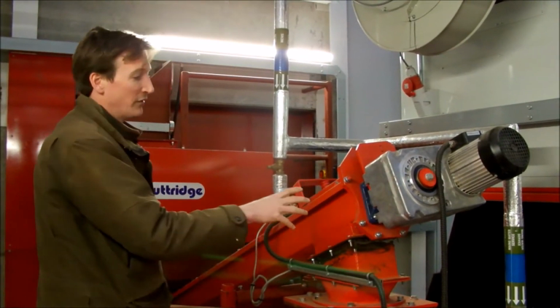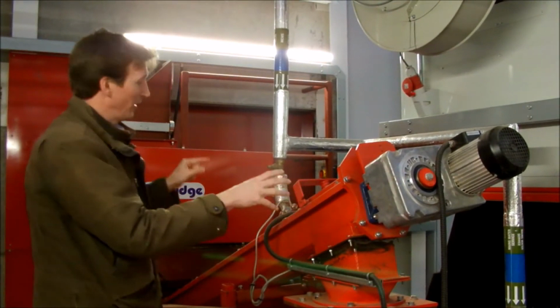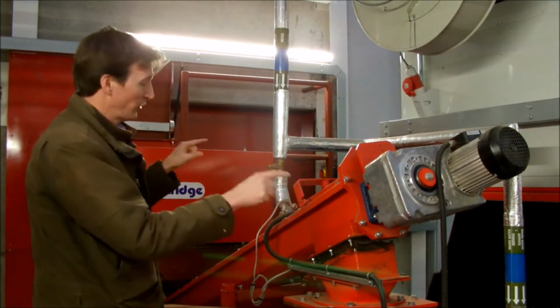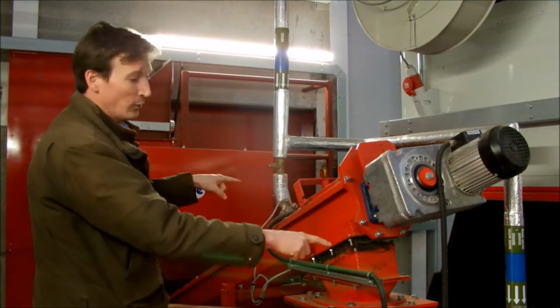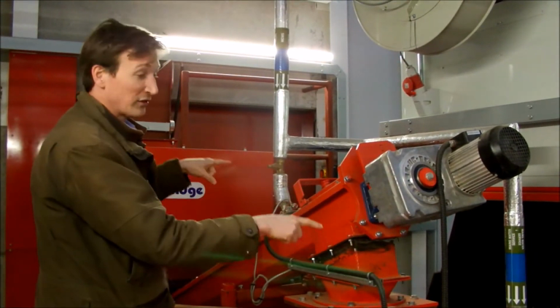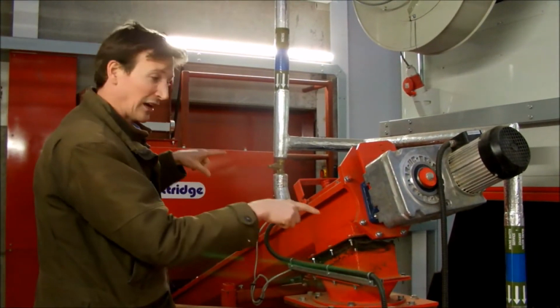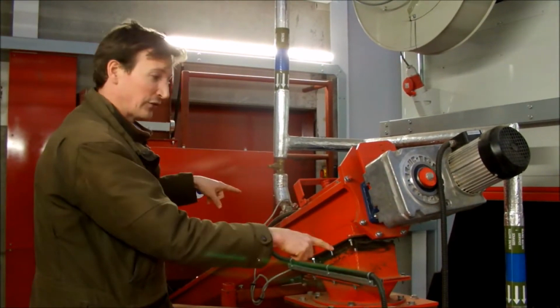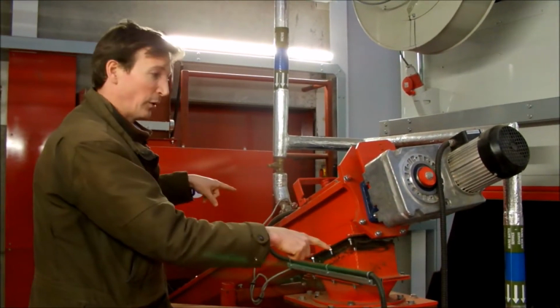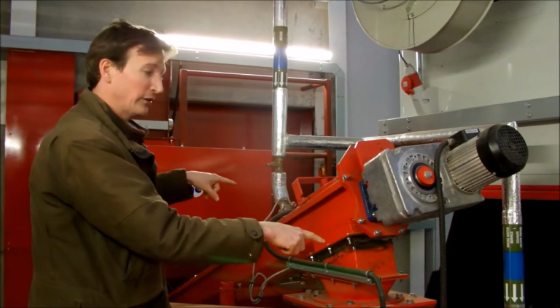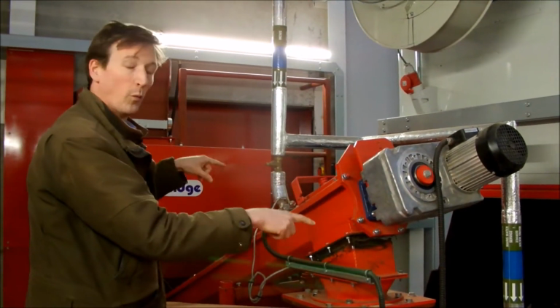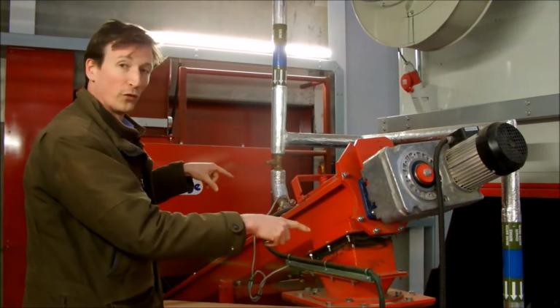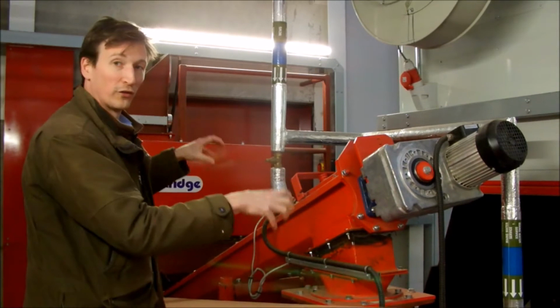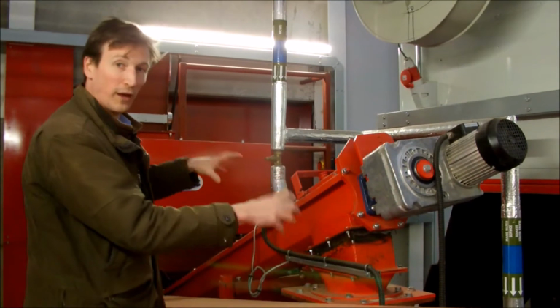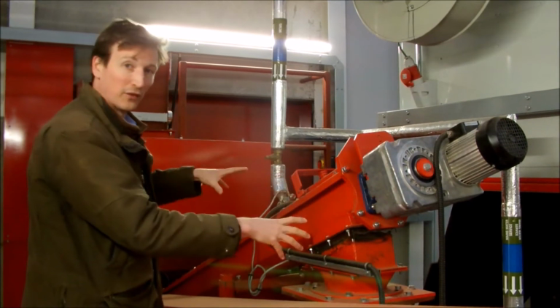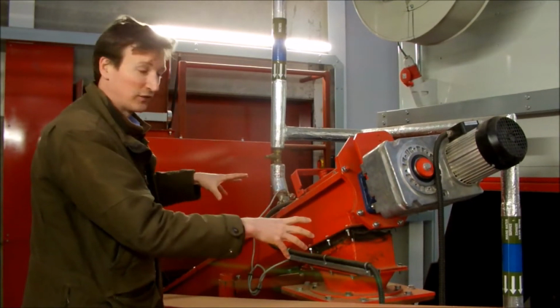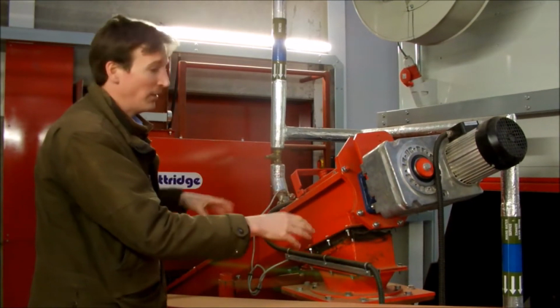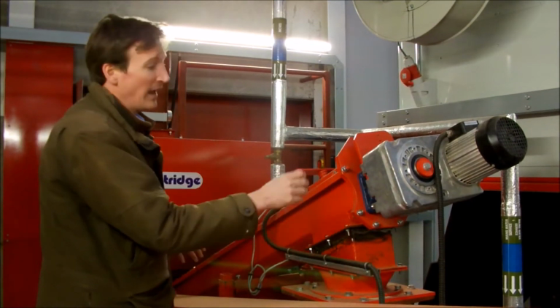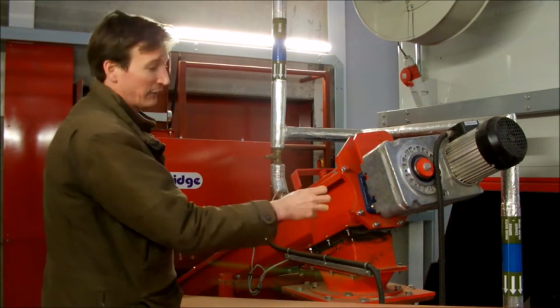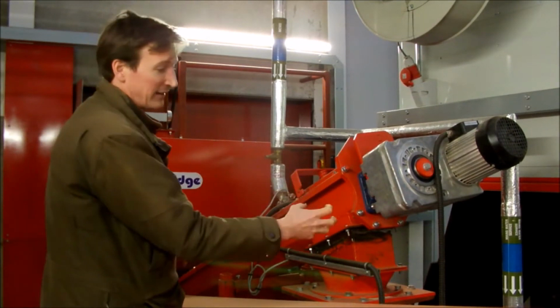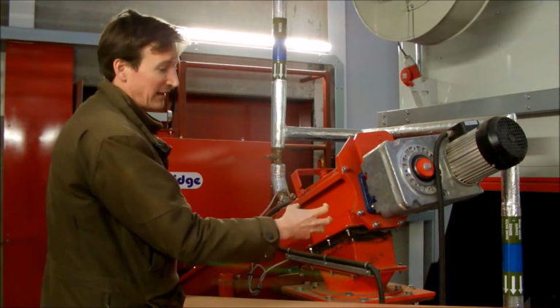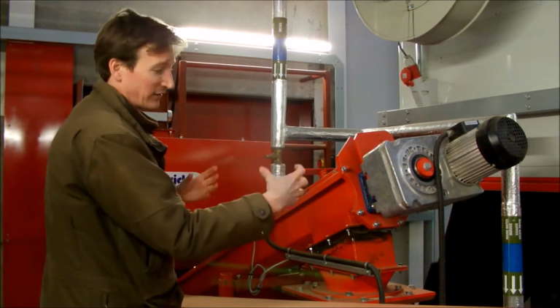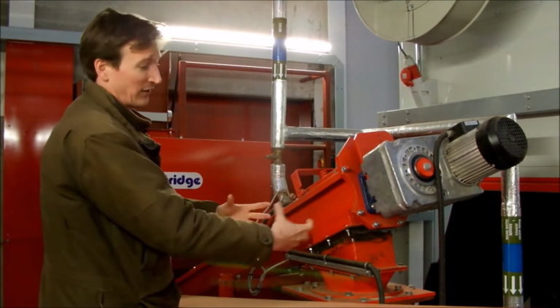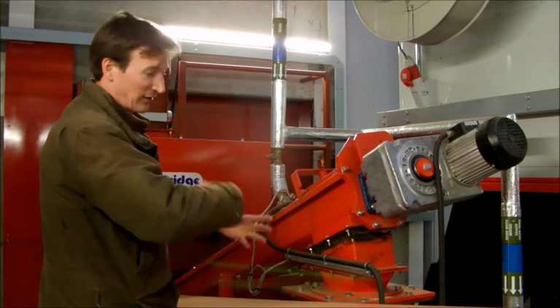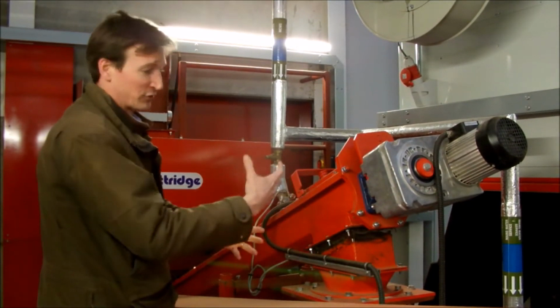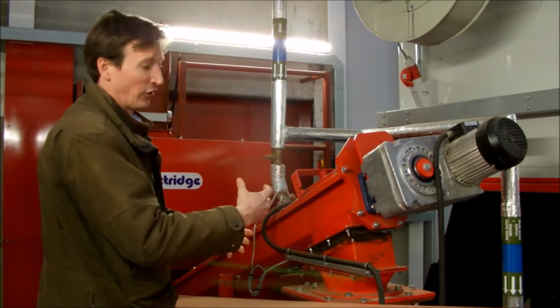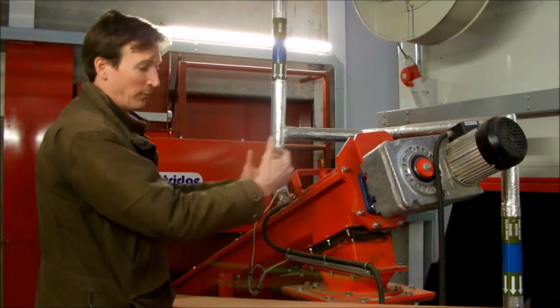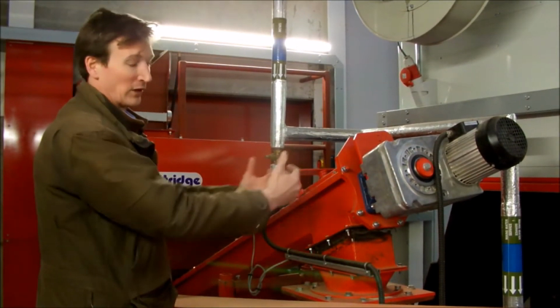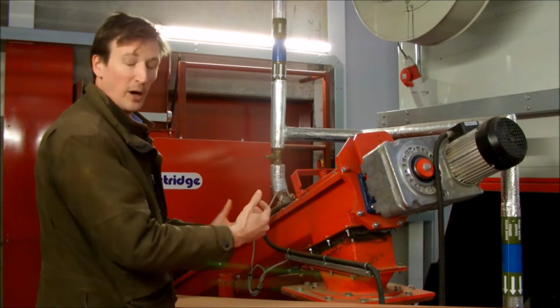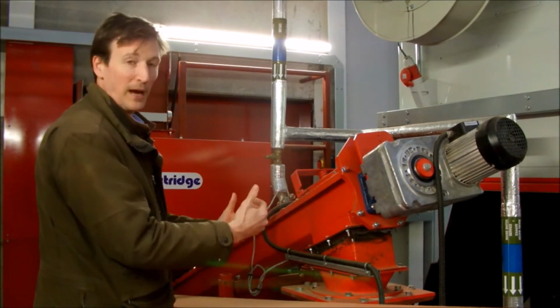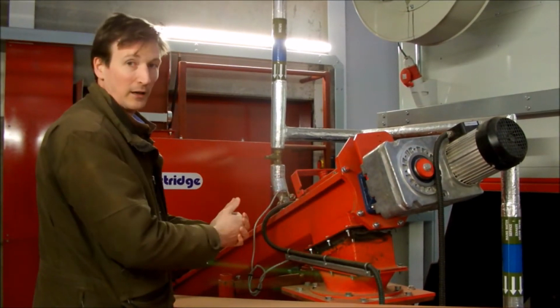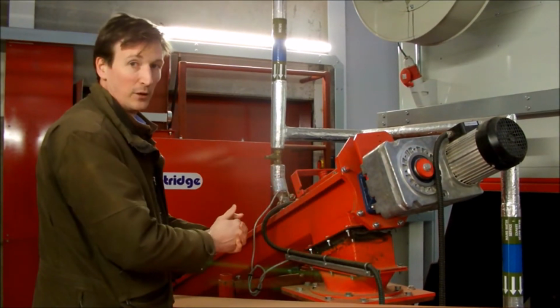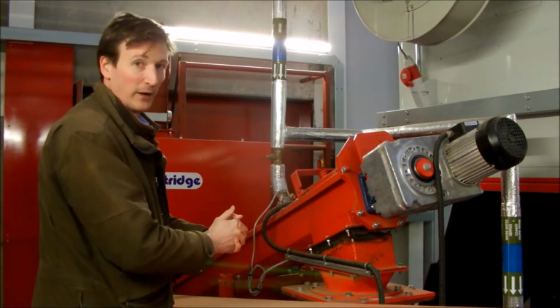There are two dousing points for water to flood the system if the sensors detect that the temperature has gone up and we've got burn-back up the auger.